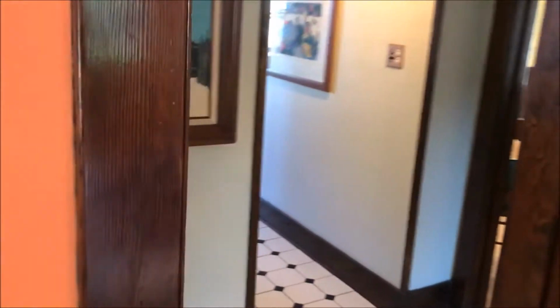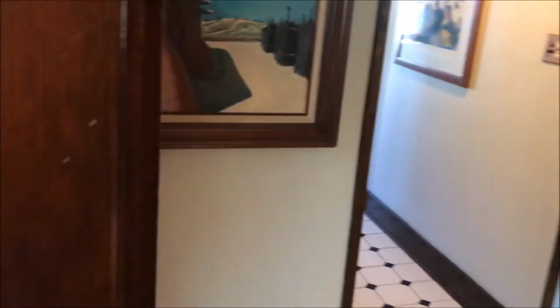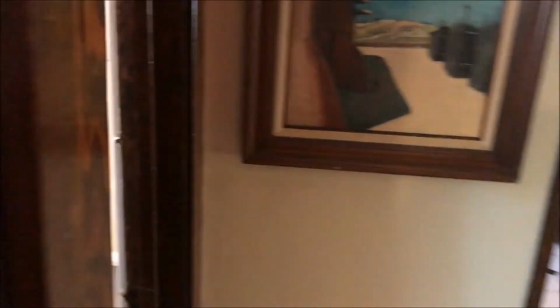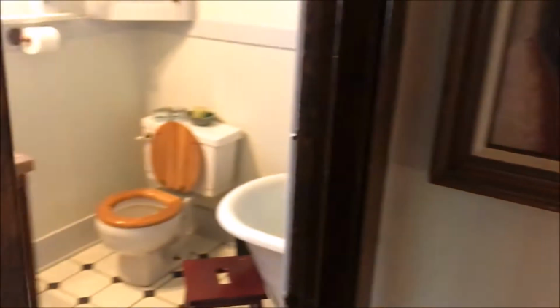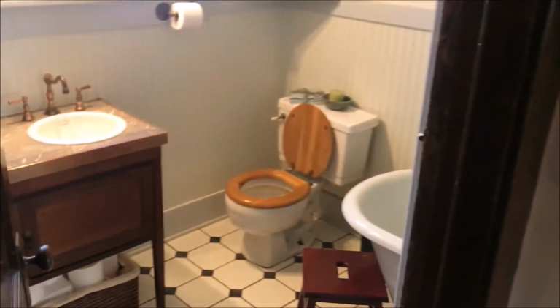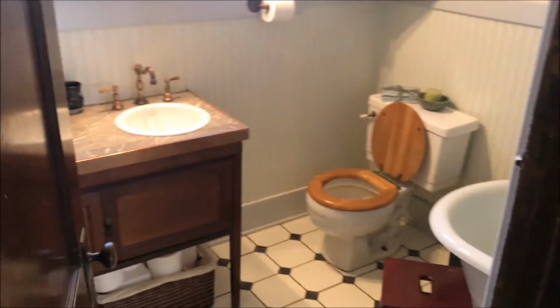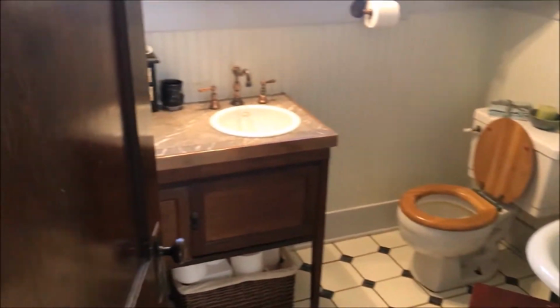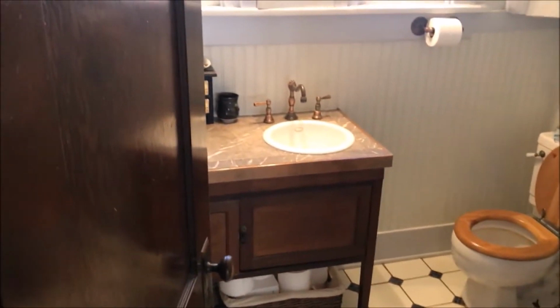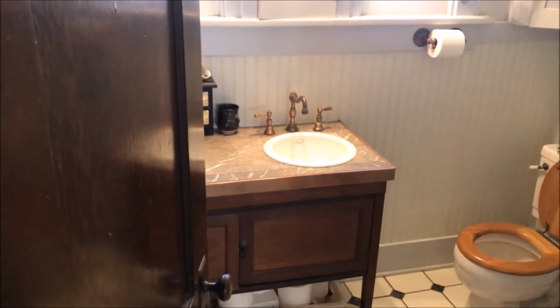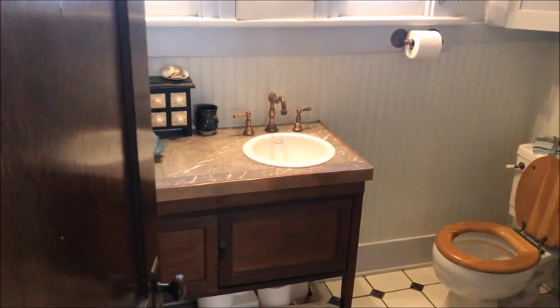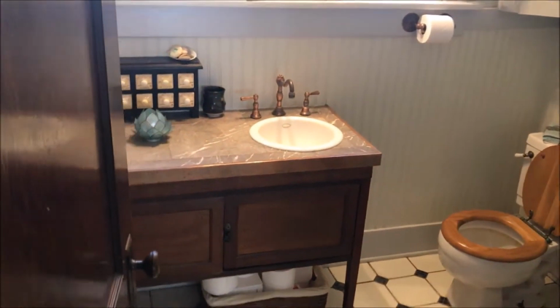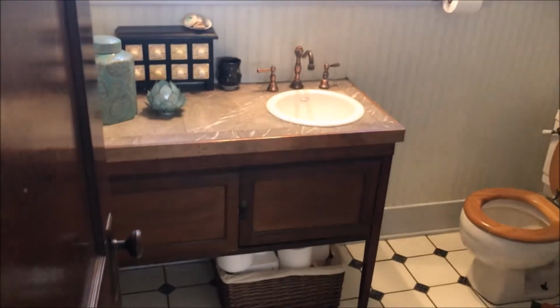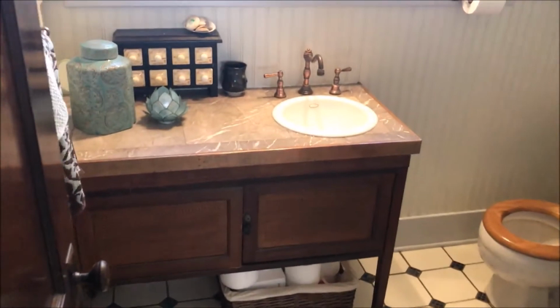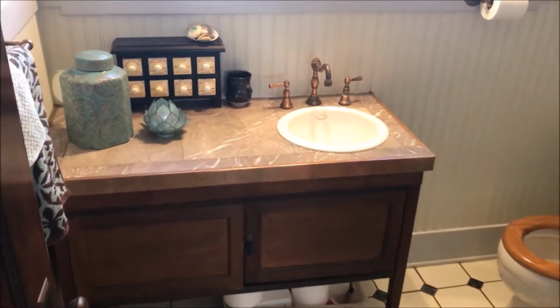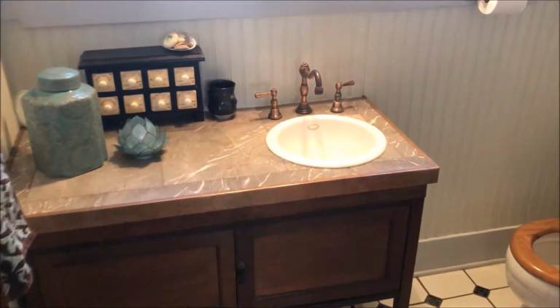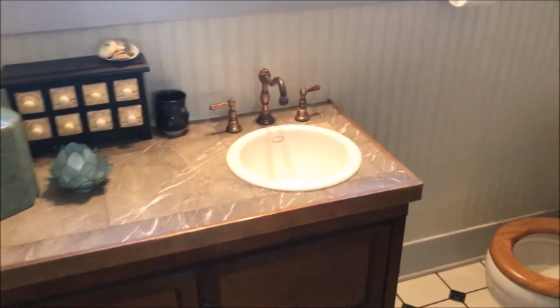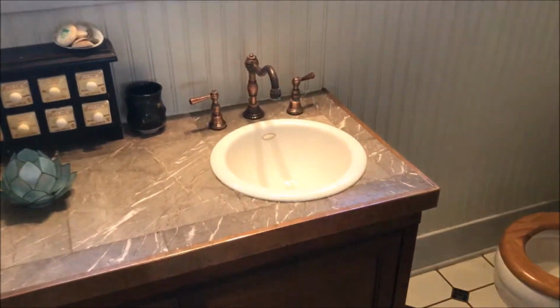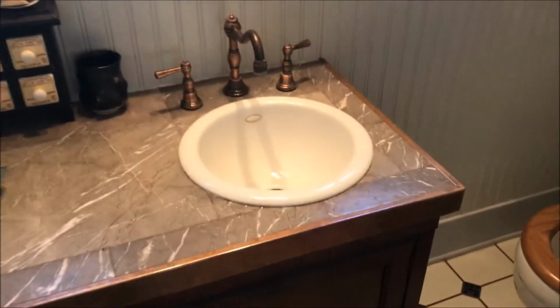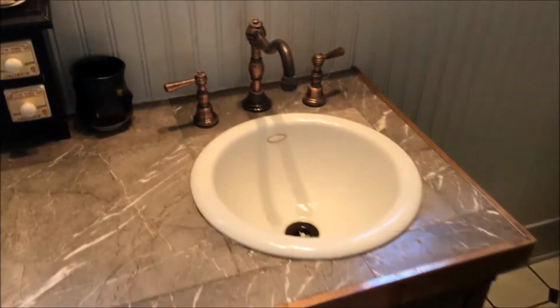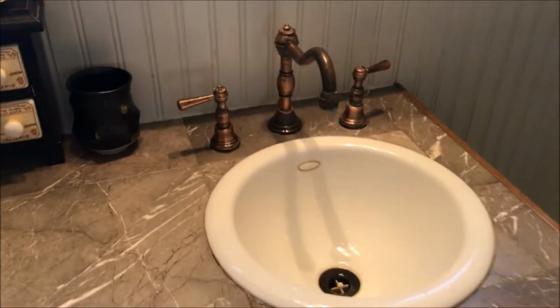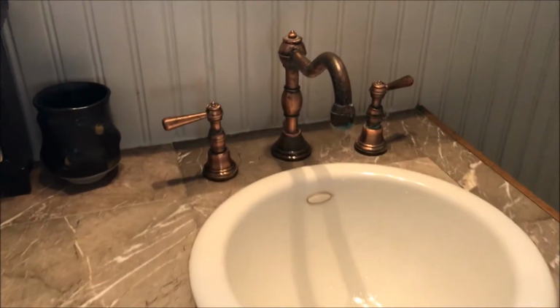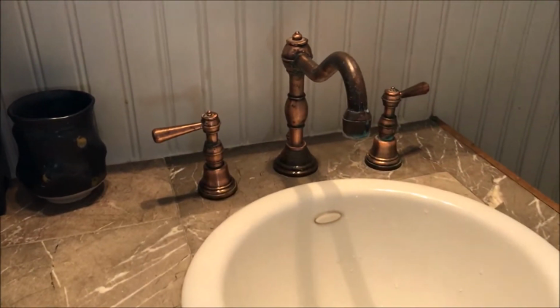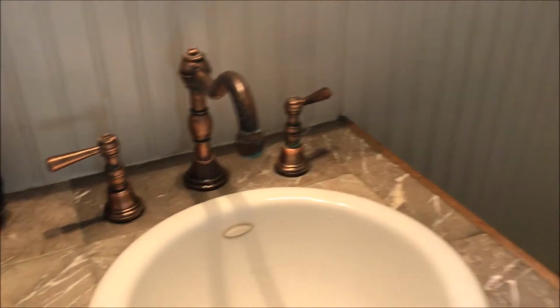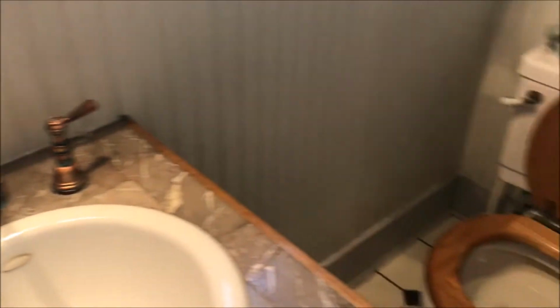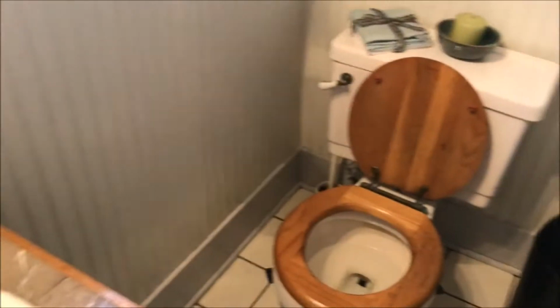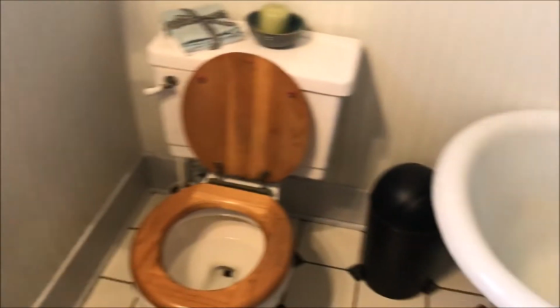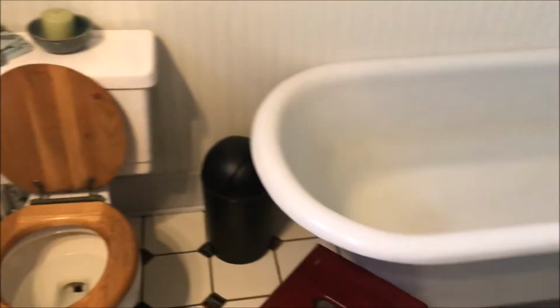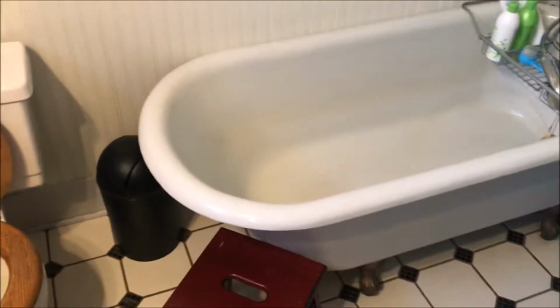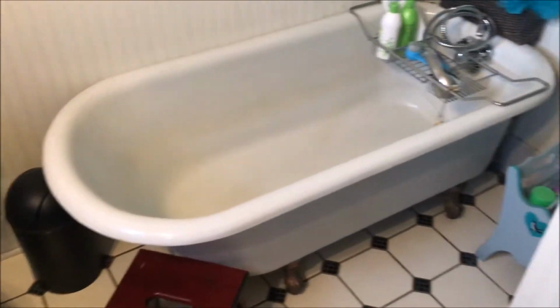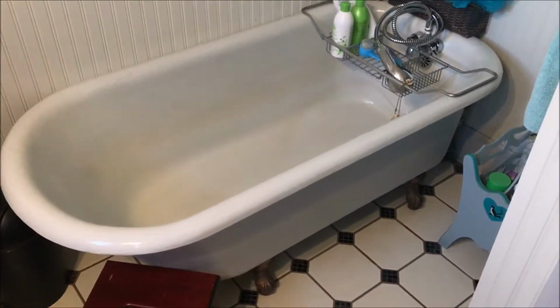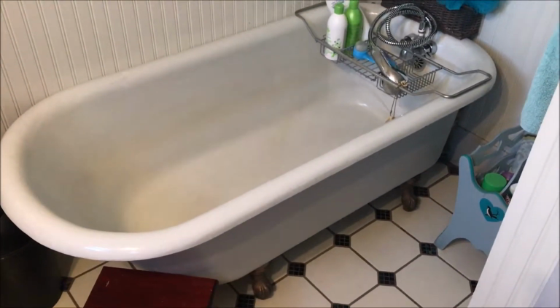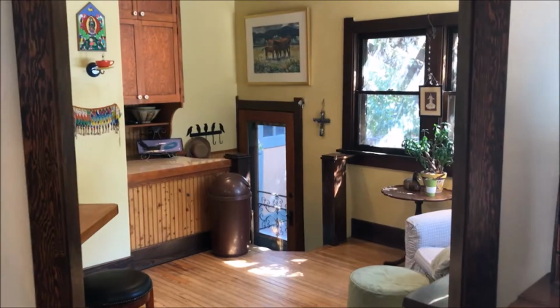This will be the one bathroom in this house — the carriage house has its own, which we'll get to. But look at those fixtures and the clawfoot tub.